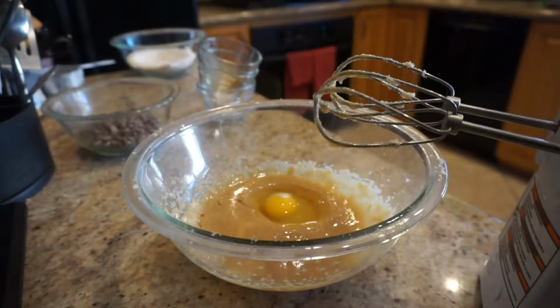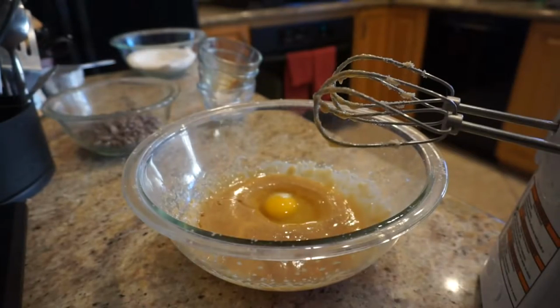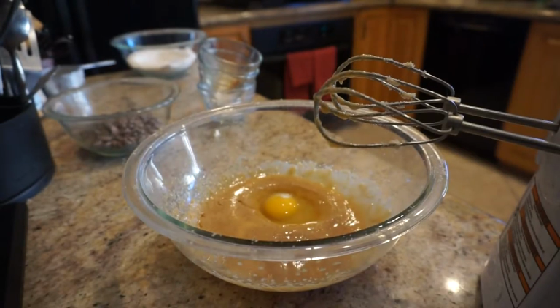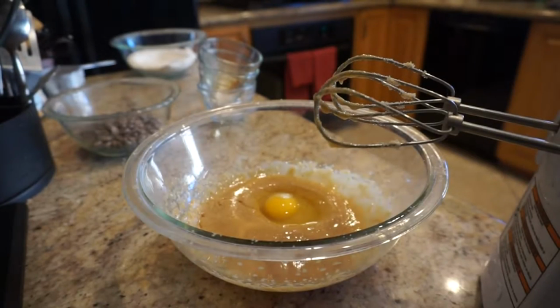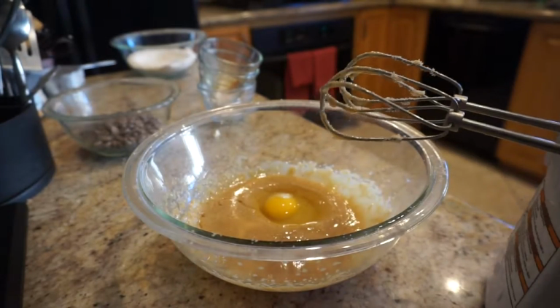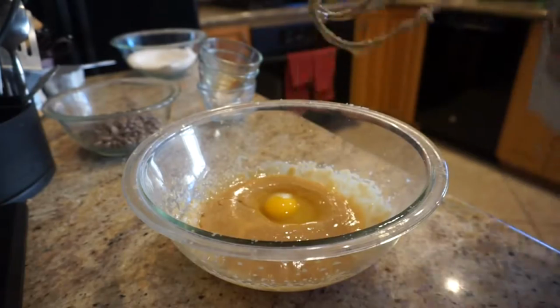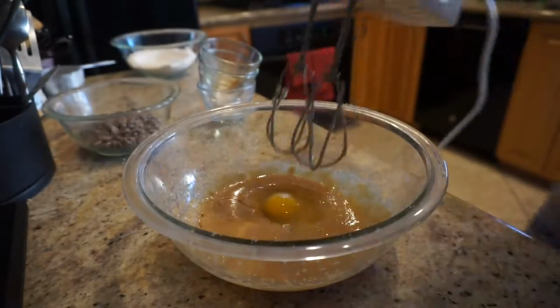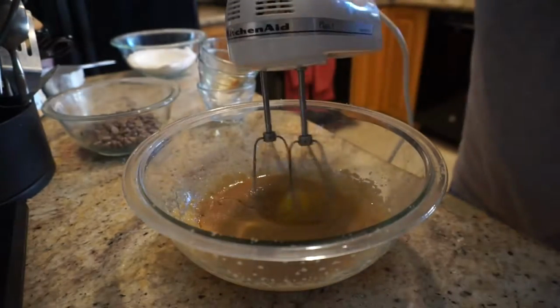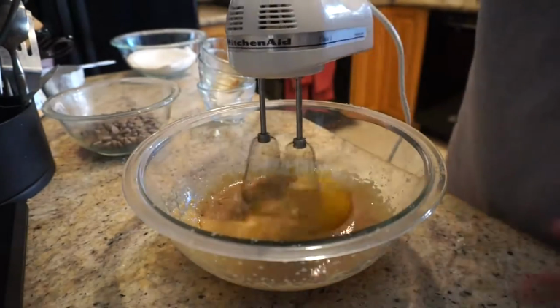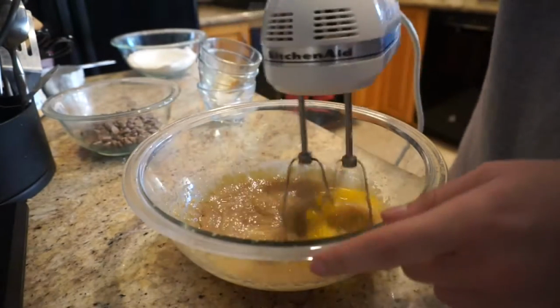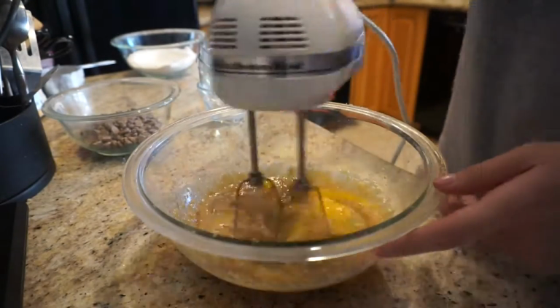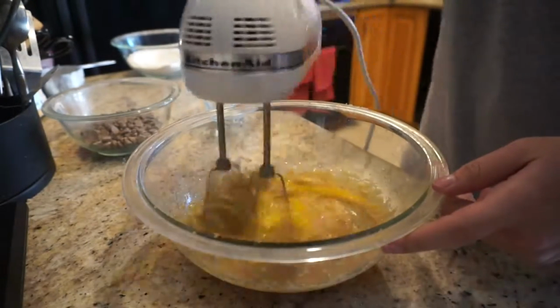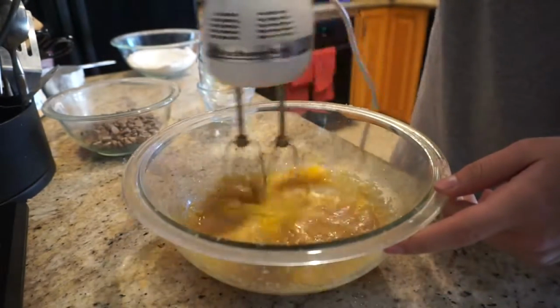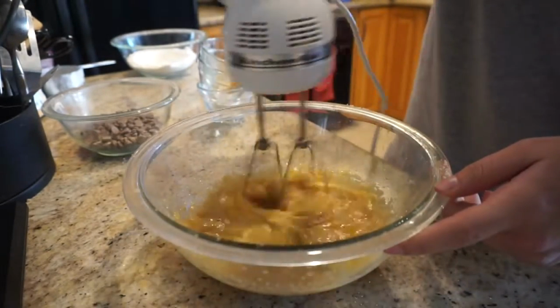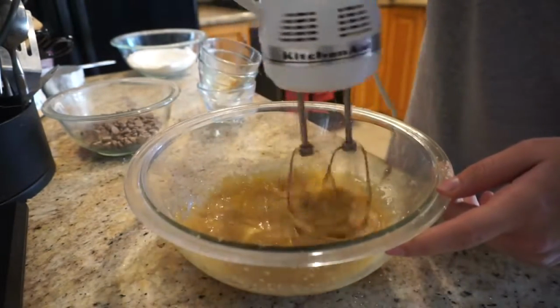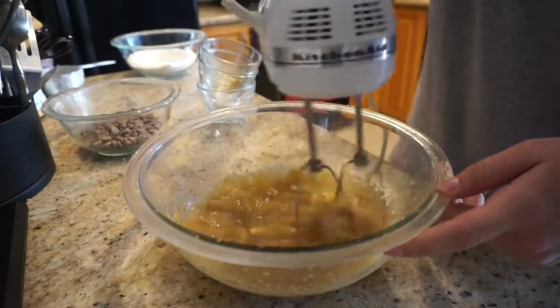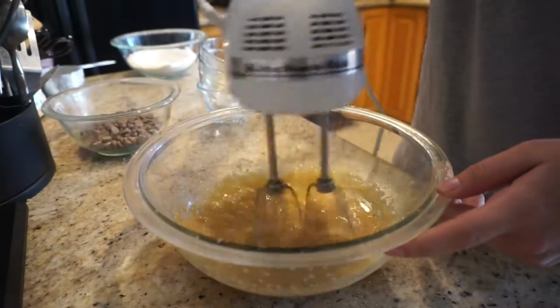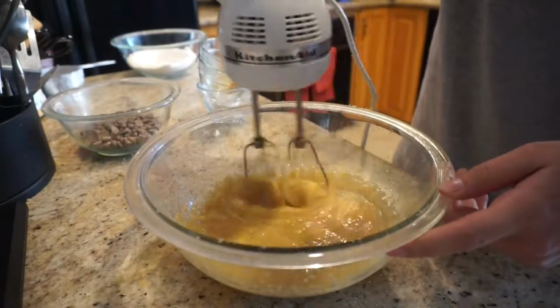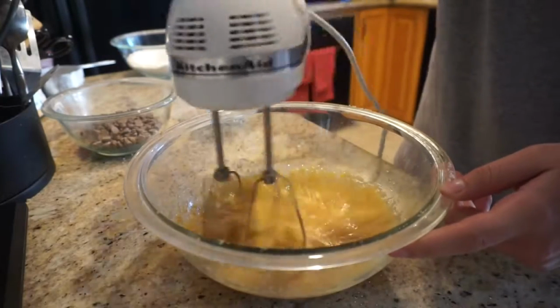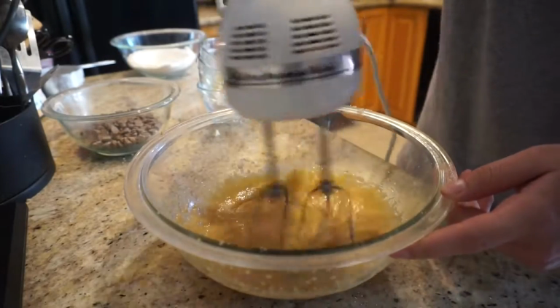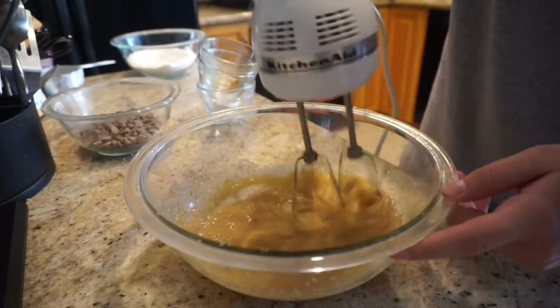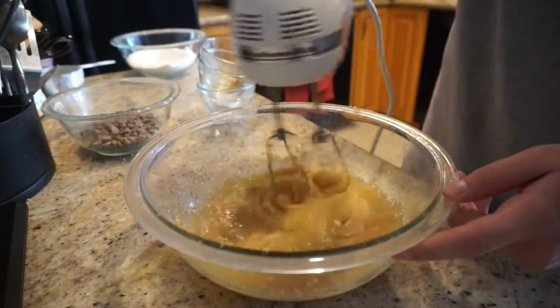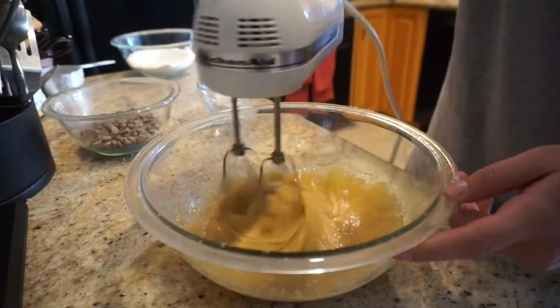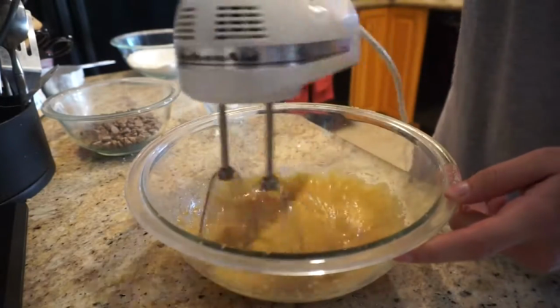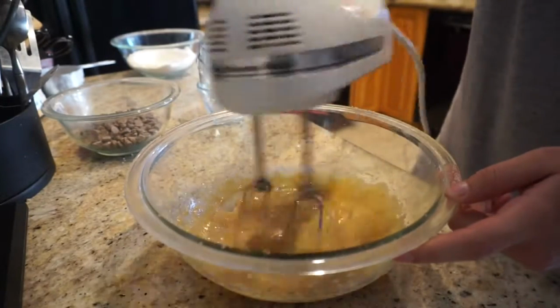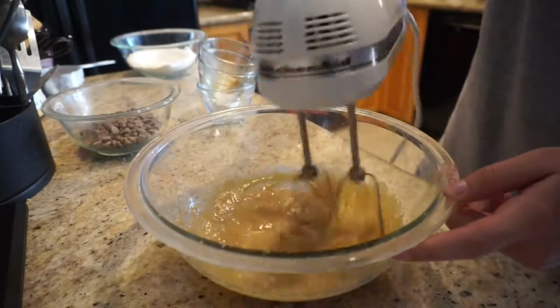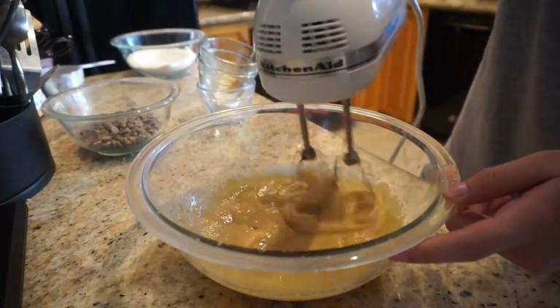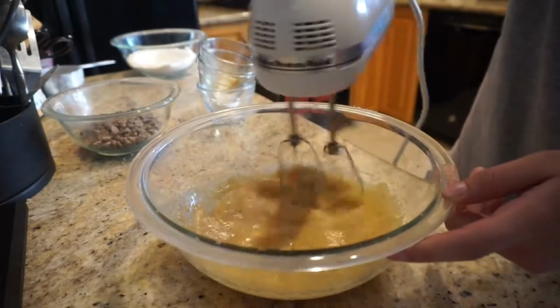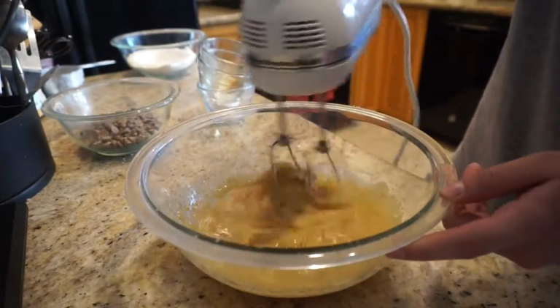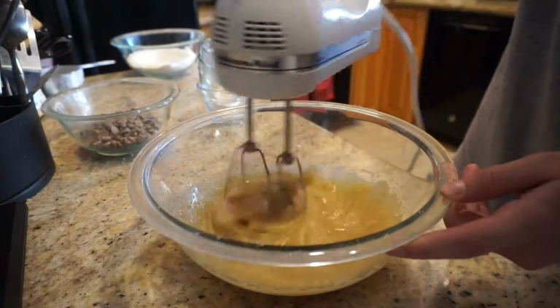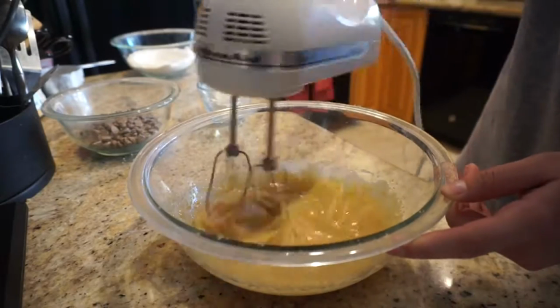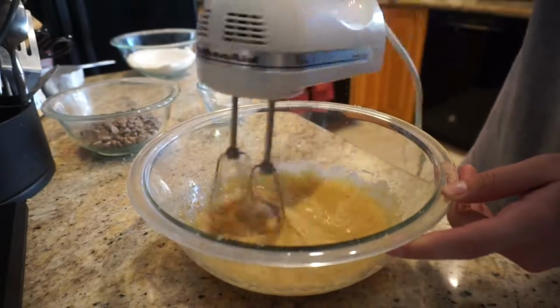Once you have creamed together the butter and sugar, you're going to add all your wet ingredients — the eggs, the vanilla extract, and the salt. You're going to add those three into the butter-sugar mixture and mix until combined.